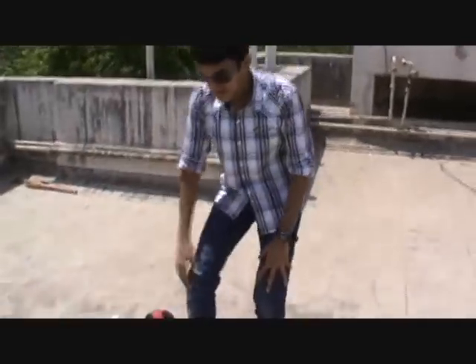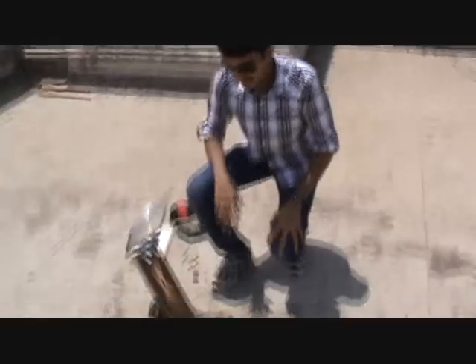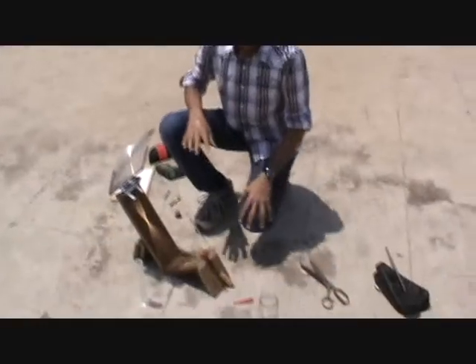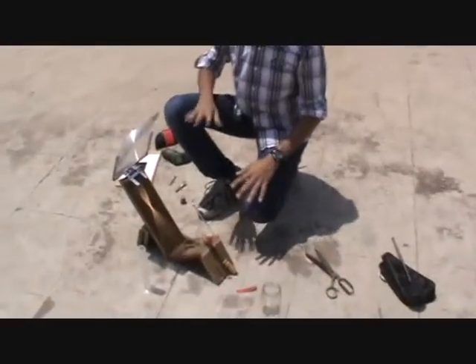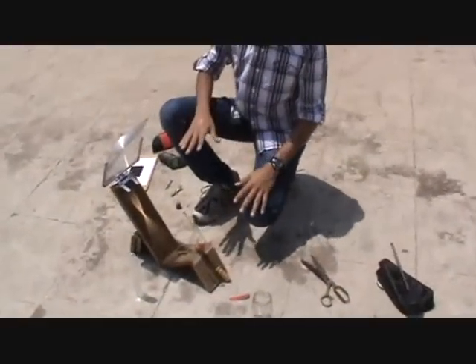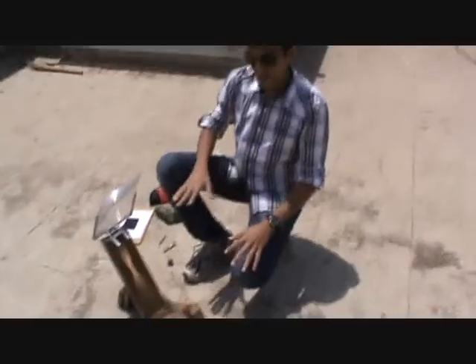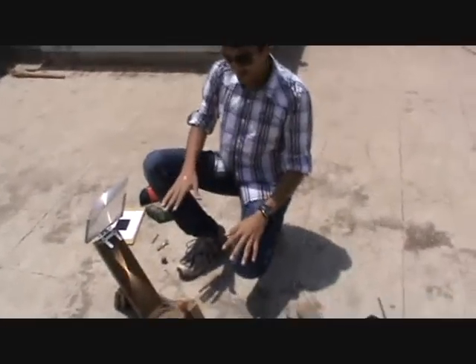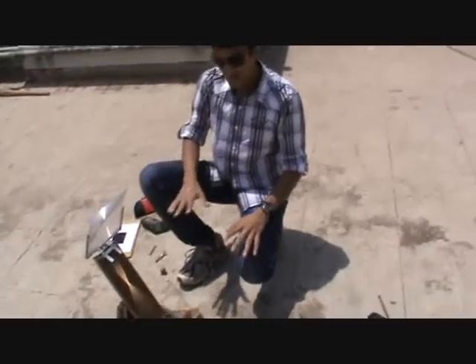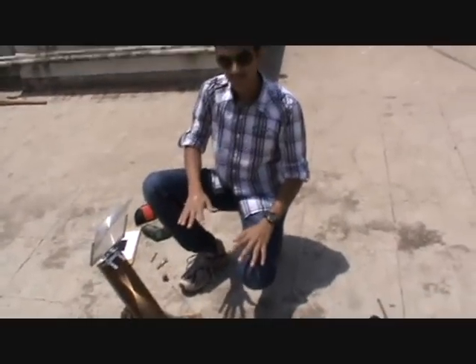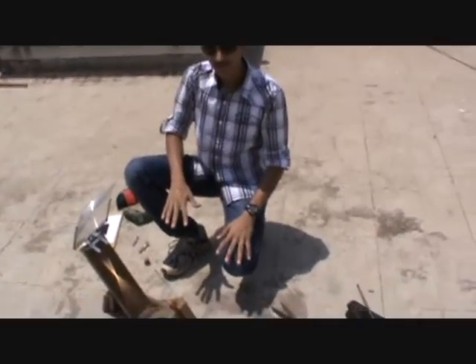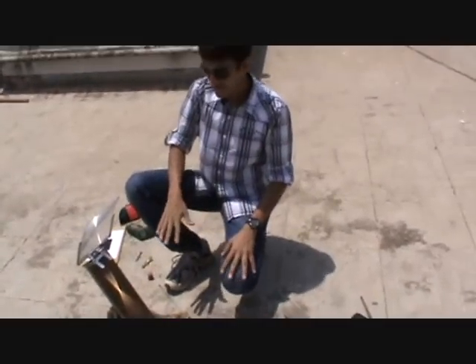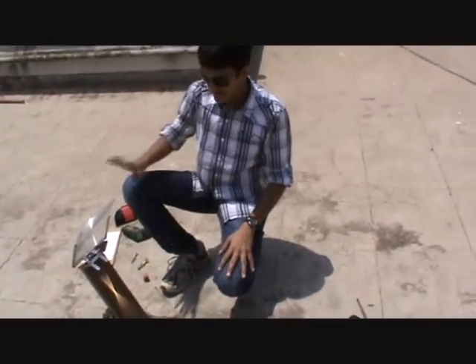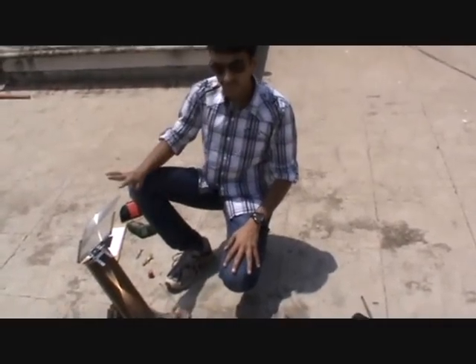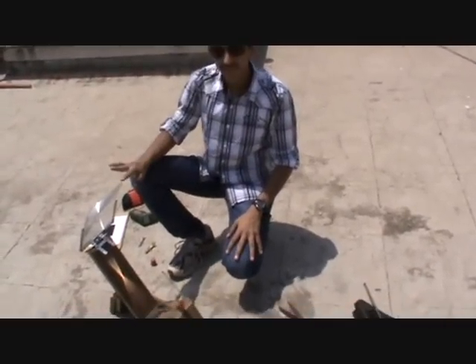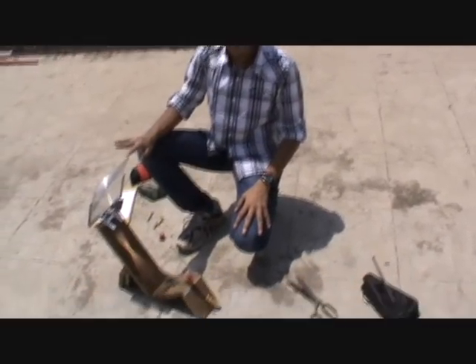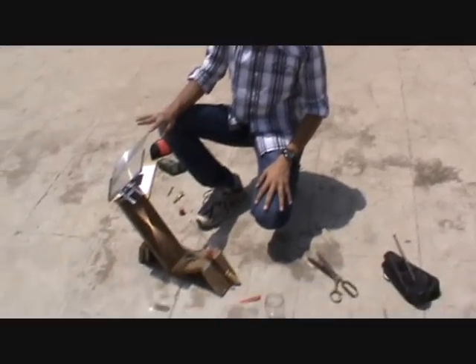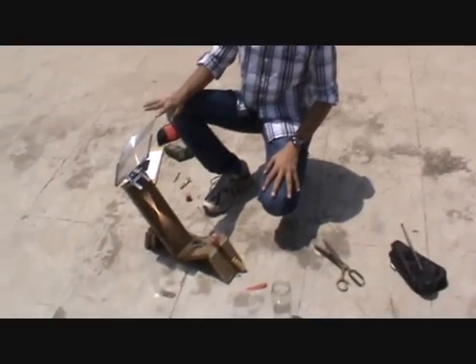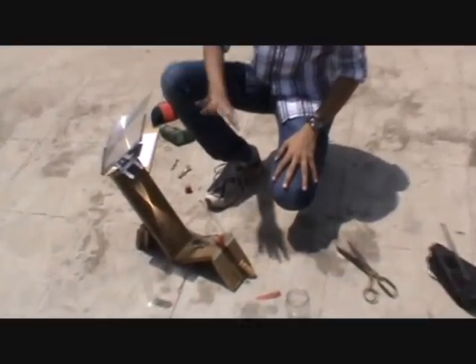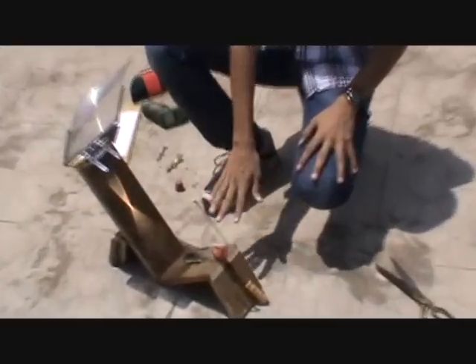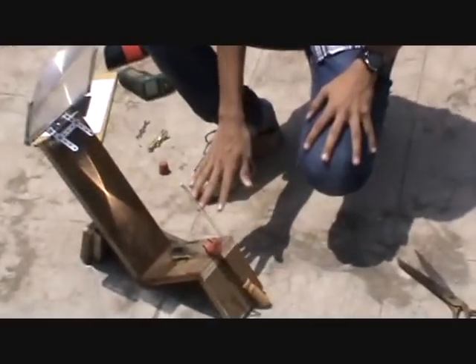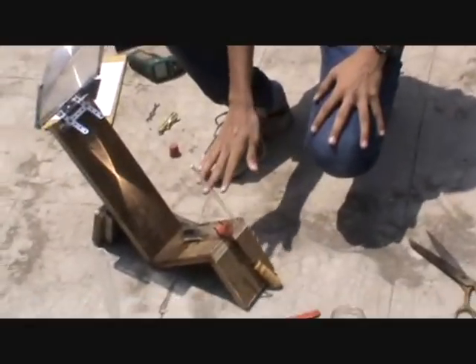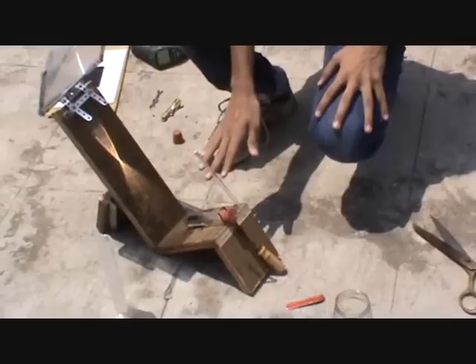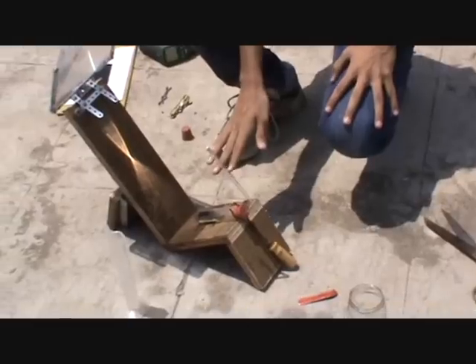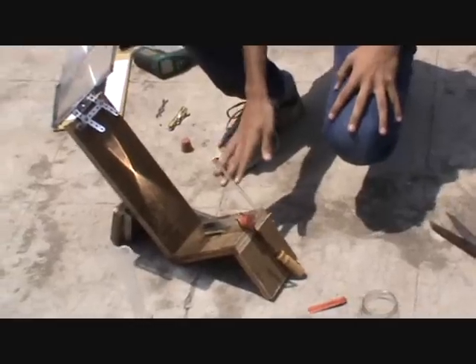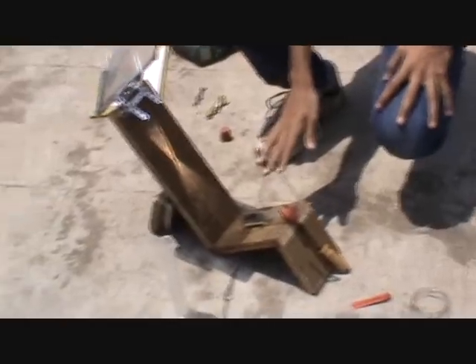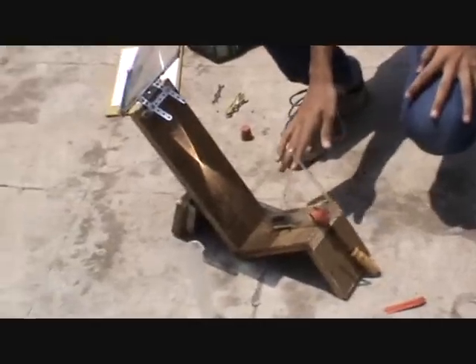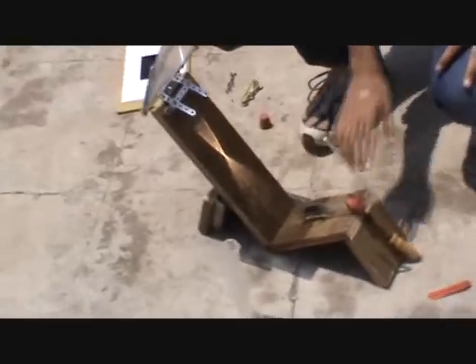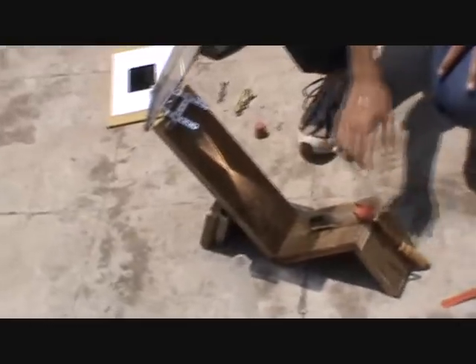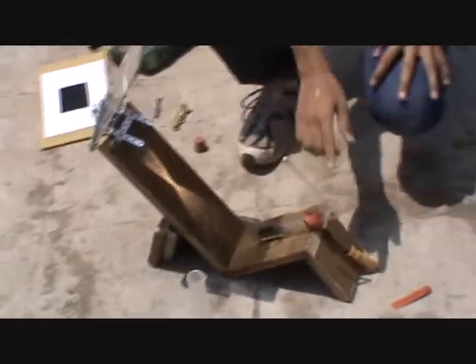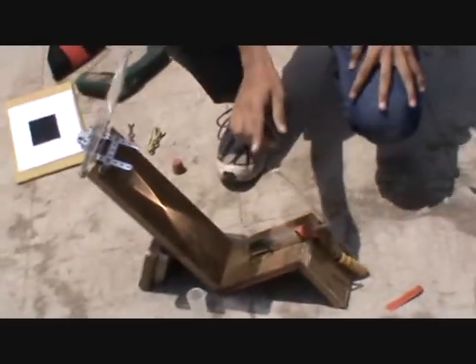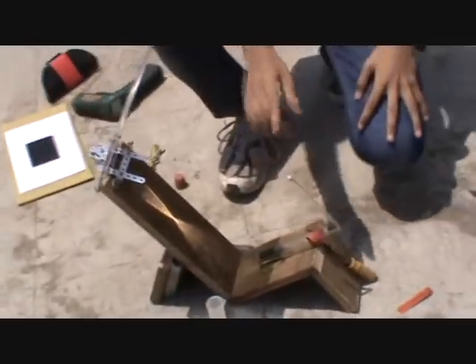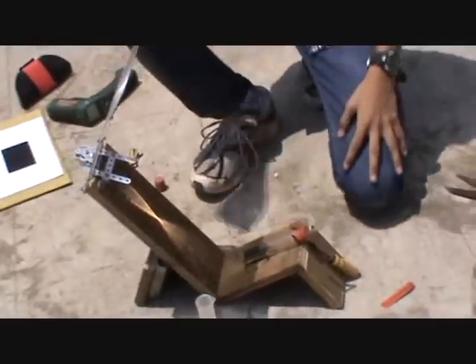You can see this is the apparatus which I have arranged on a wooden block. This is the Fresnel lens arrangement. This is the tube which contains the water, and the steam will exit from here.